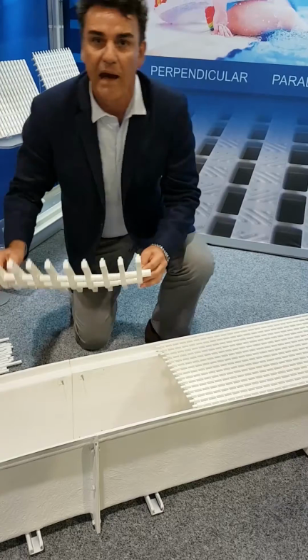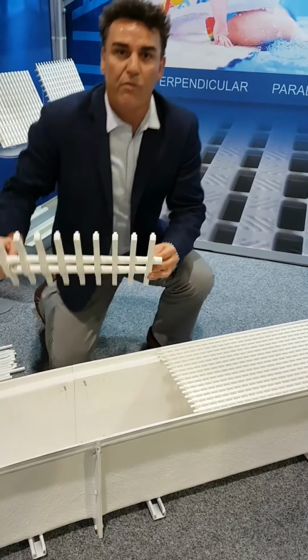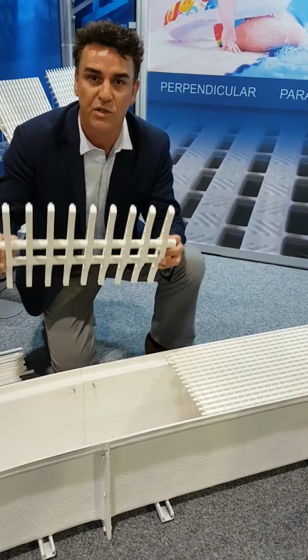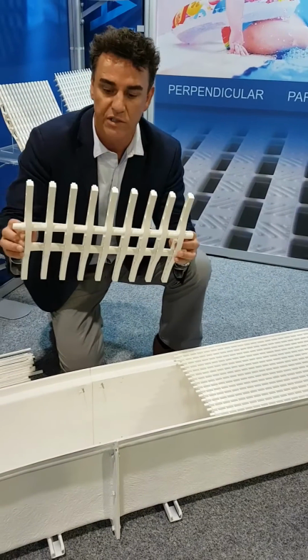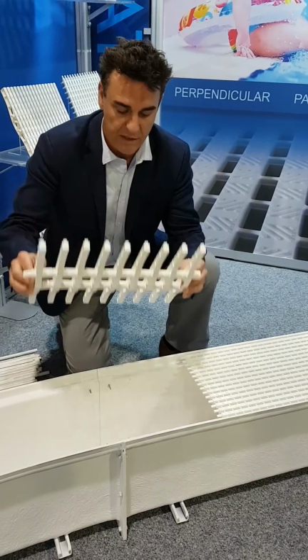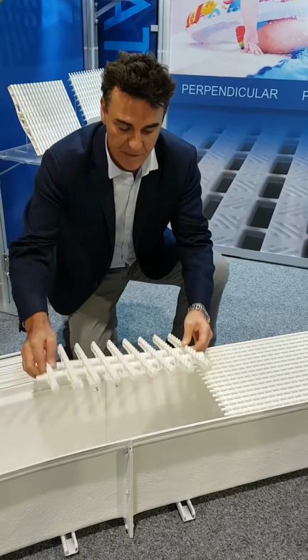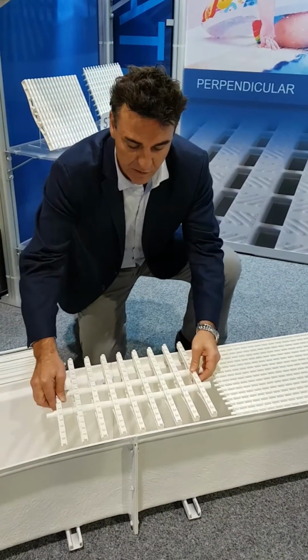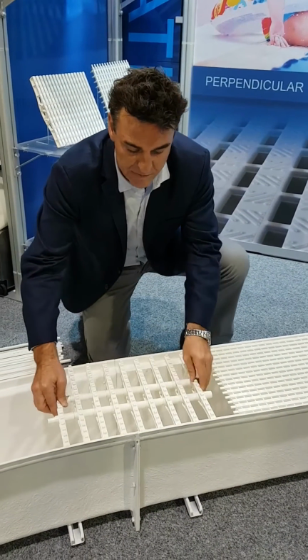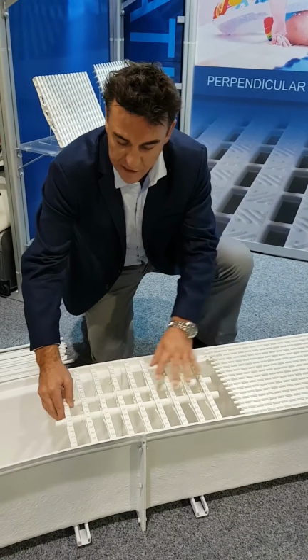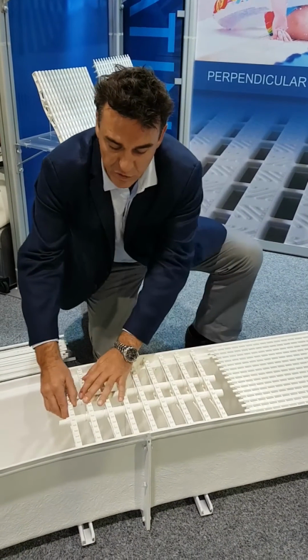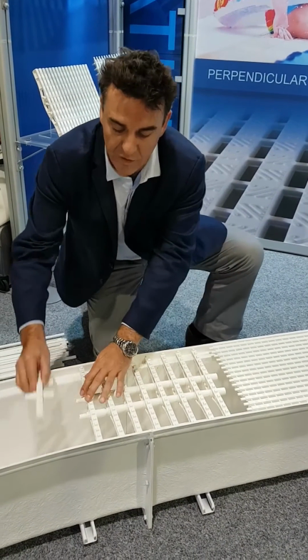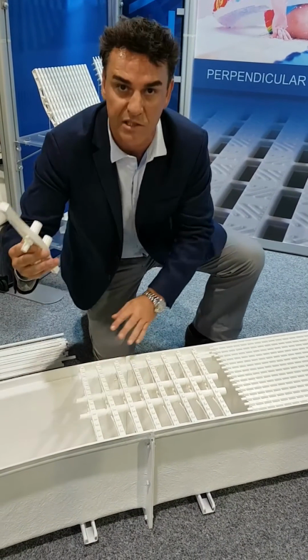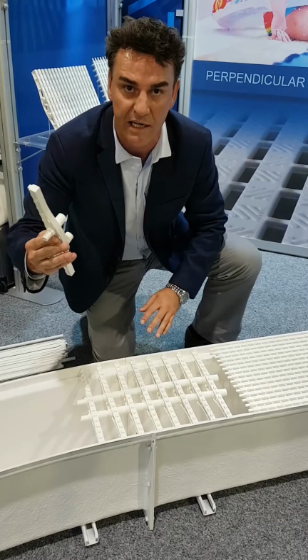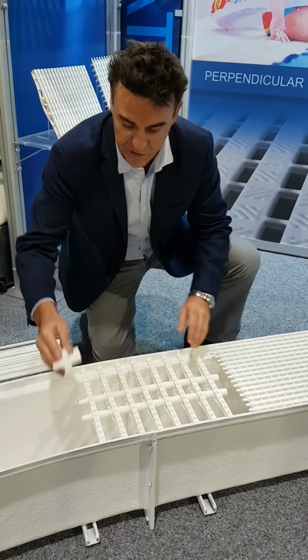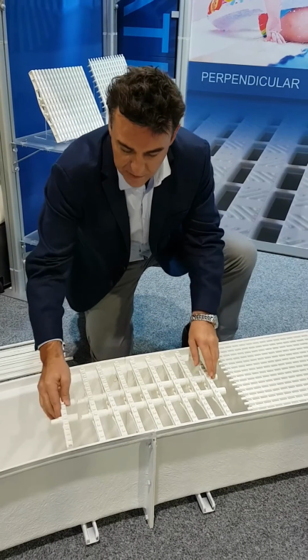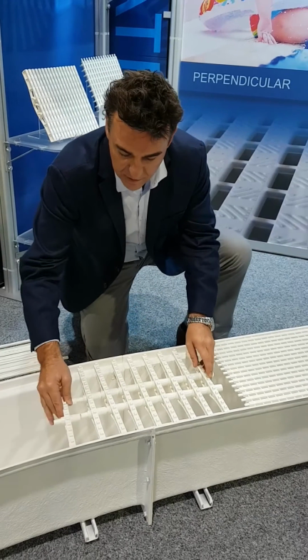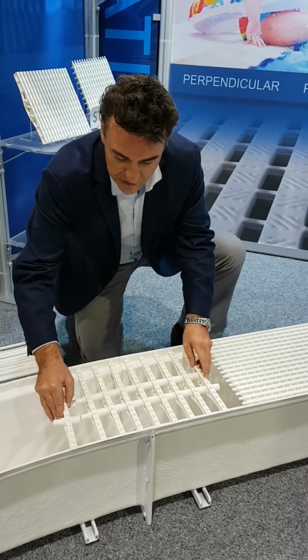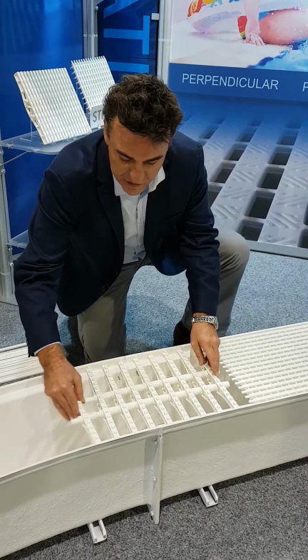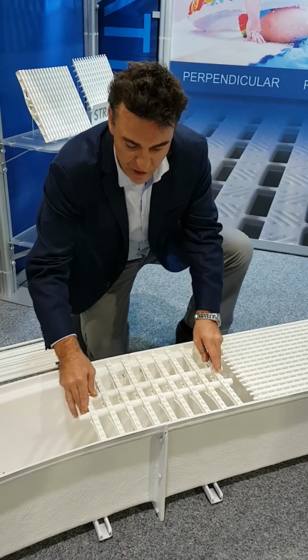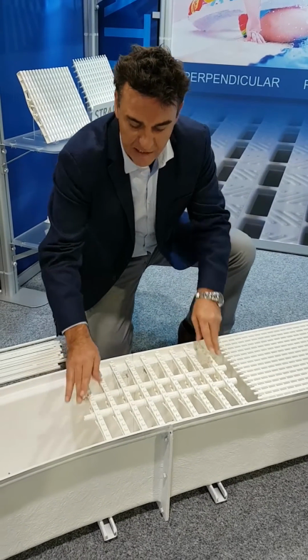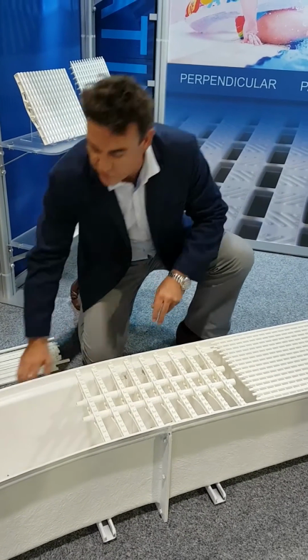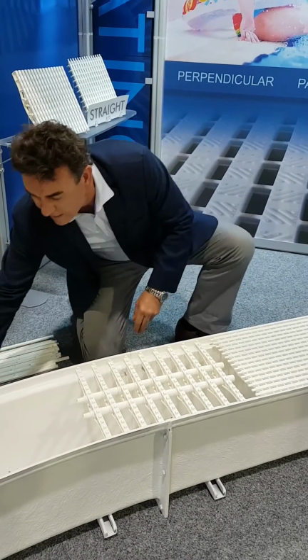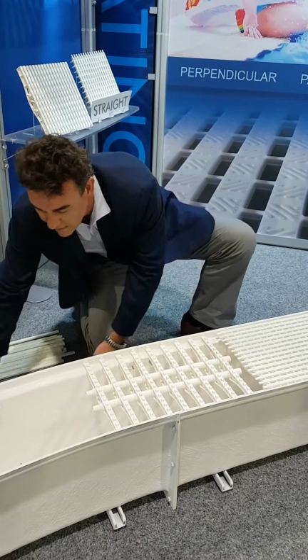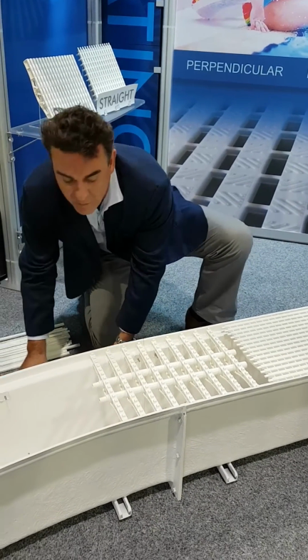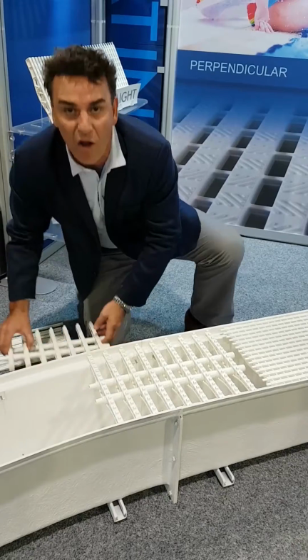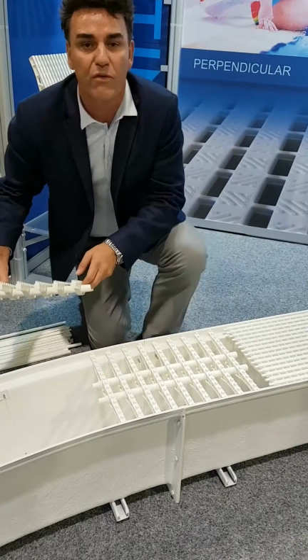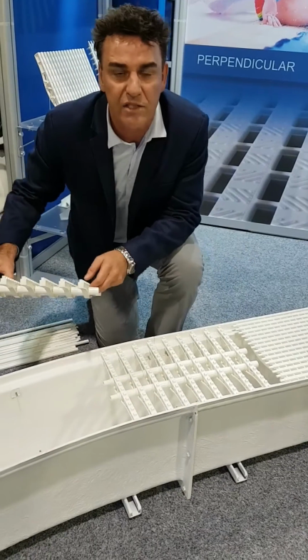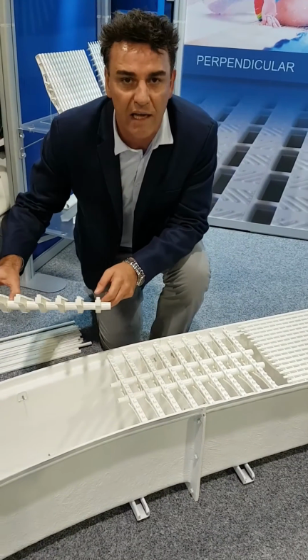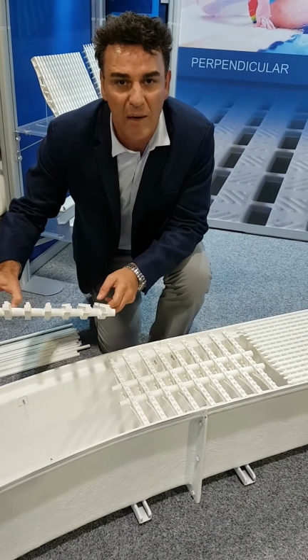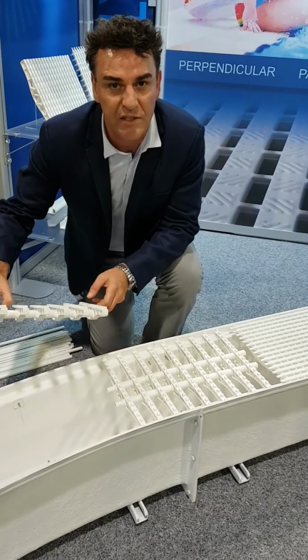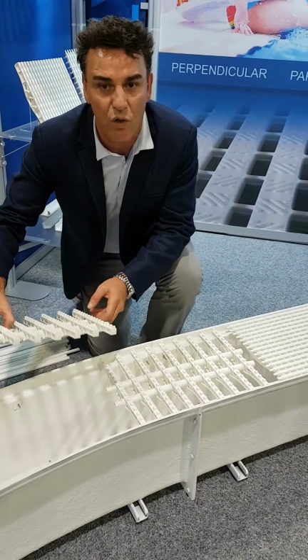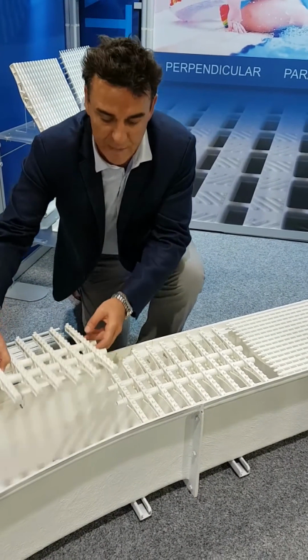Now, radius supports — they come individually and can be slotted in in groups or individually. You simply insert those into the gutter and they will follow the radius of the gutter up to 6 feet or 2 metres.